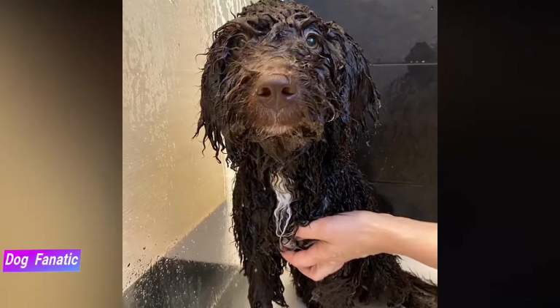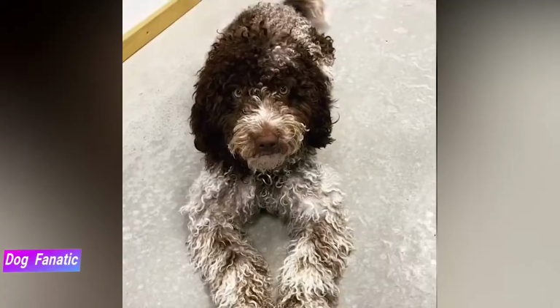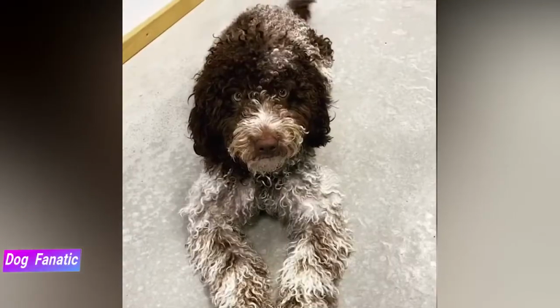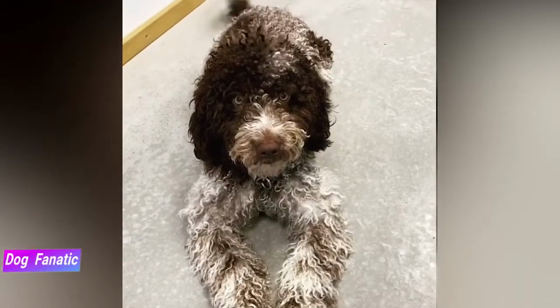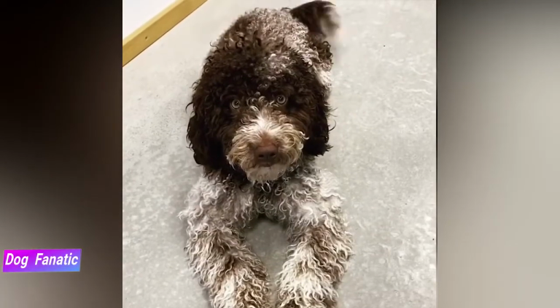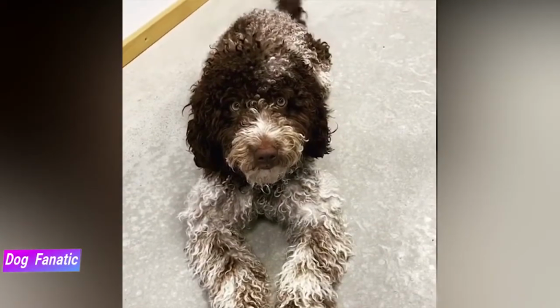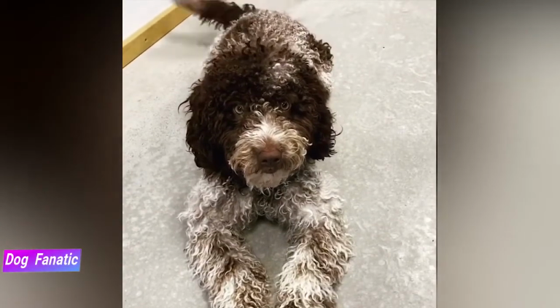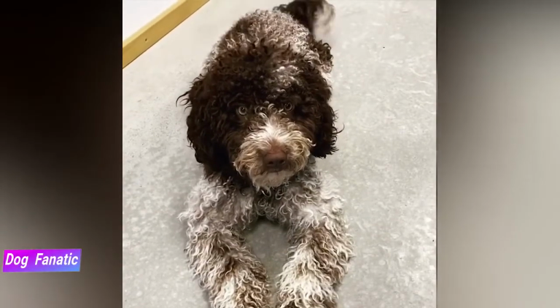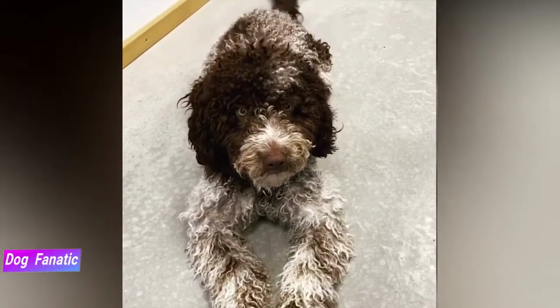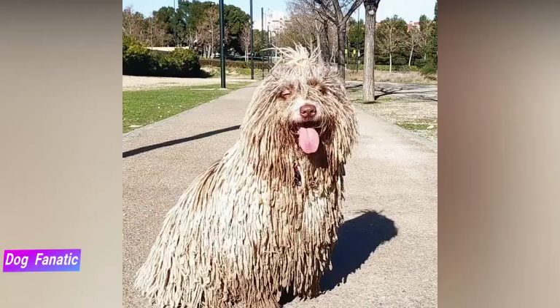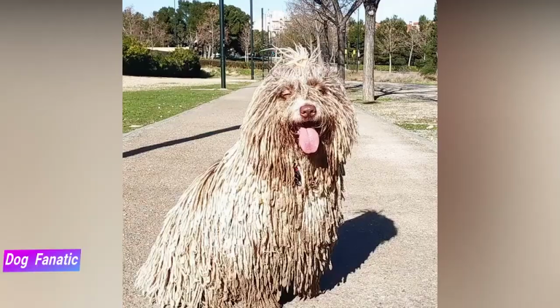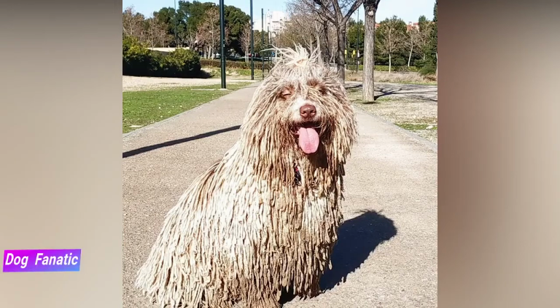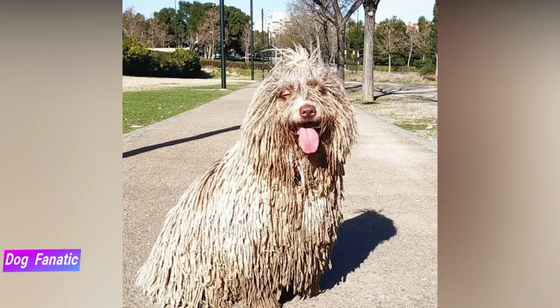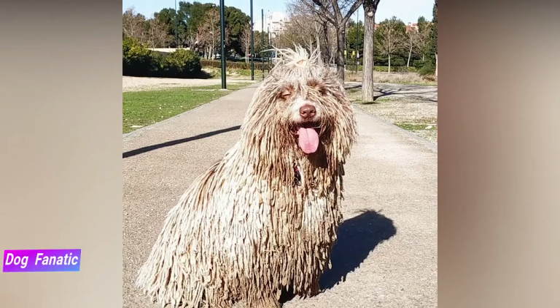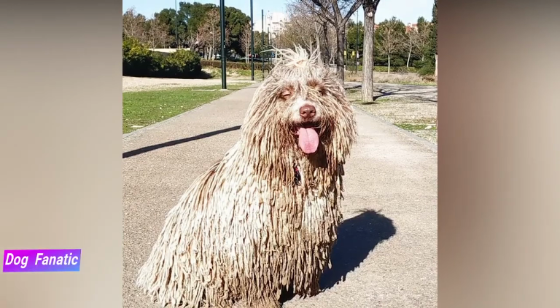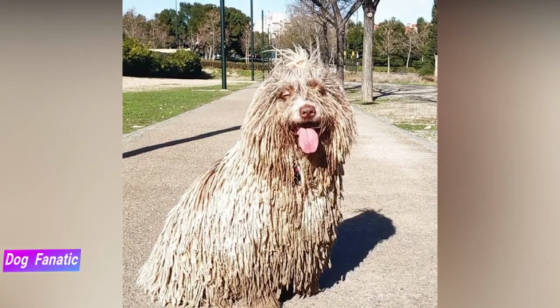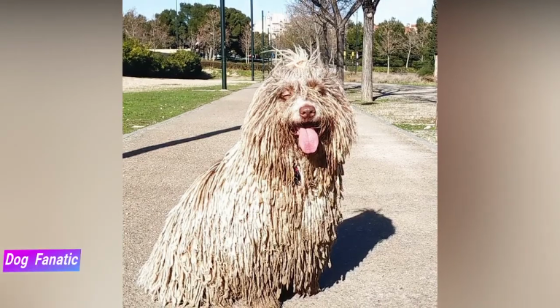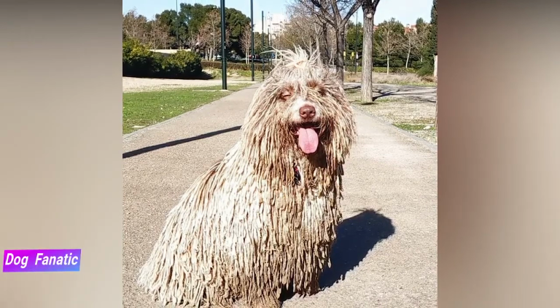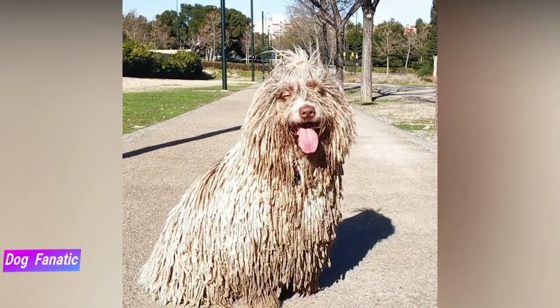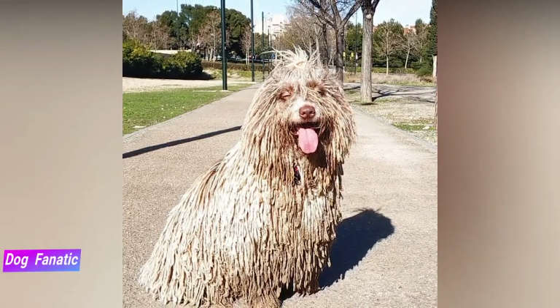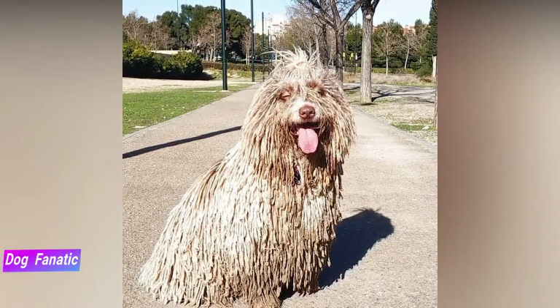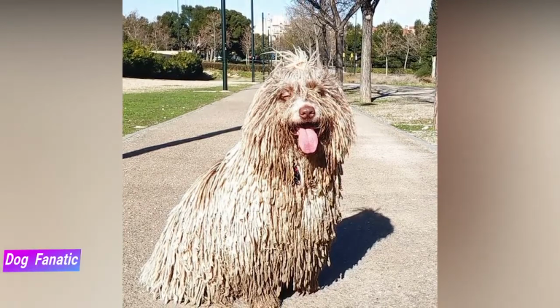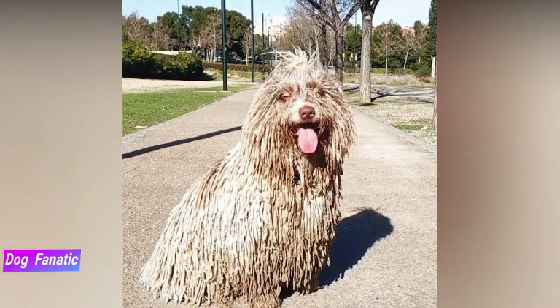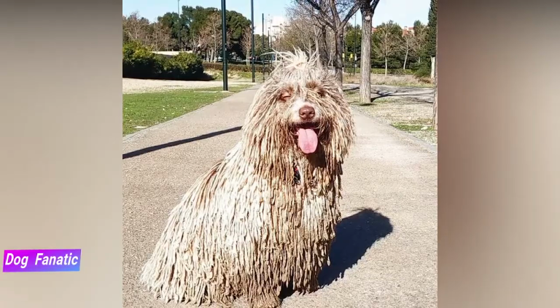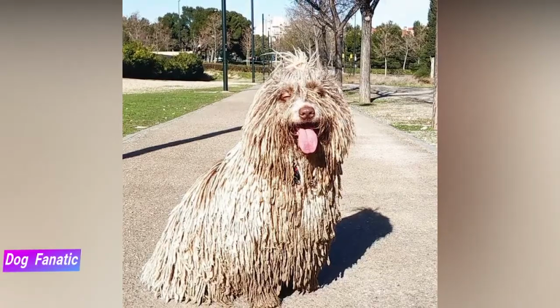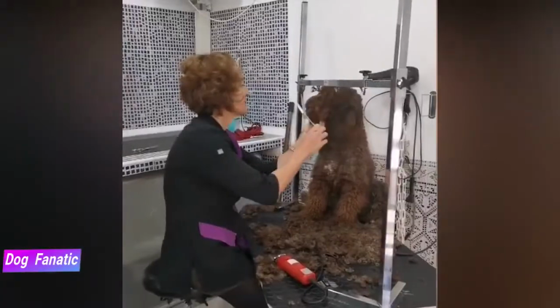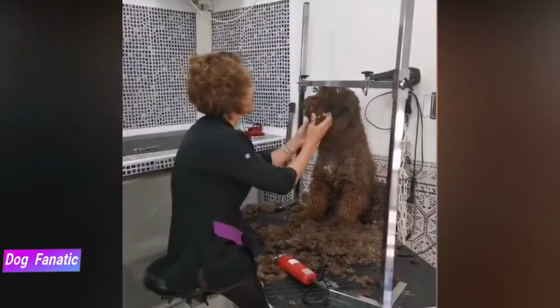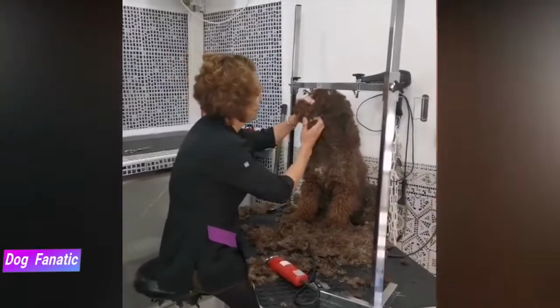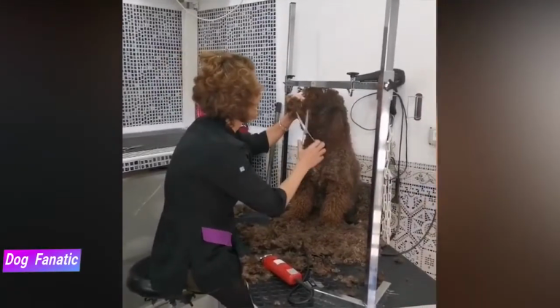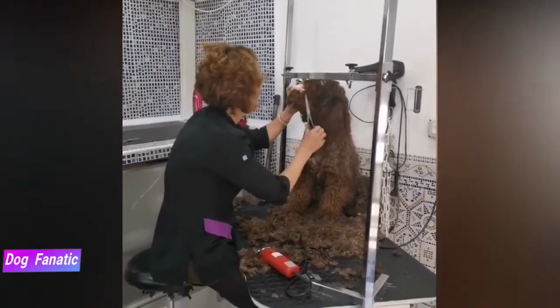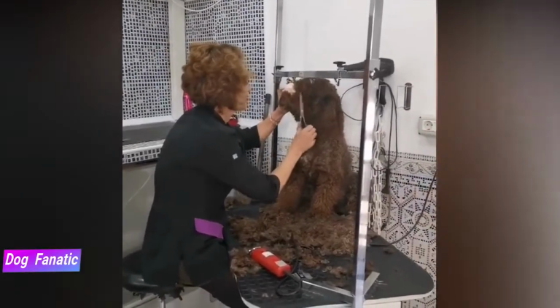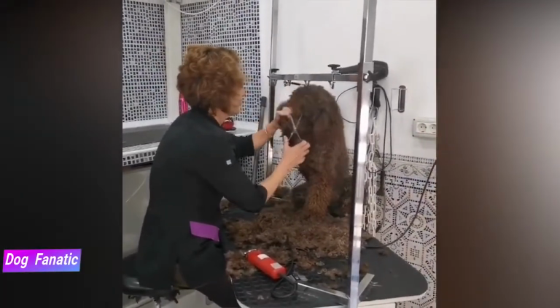The Spanish water dog fares well in many different types of climate. During the warmer summer months, make sure that your dog has access to enough fresh water to stay cool and hydrated. When it comes to the colder parts of the year, you can consider adding a dog jacket to your Spanish water dog's wardrobe.